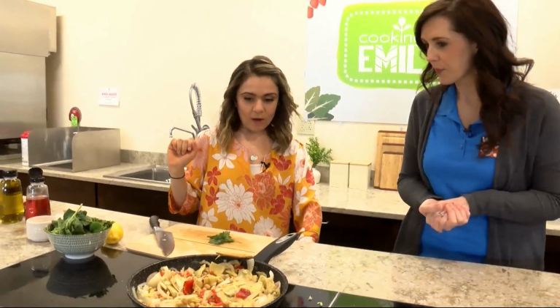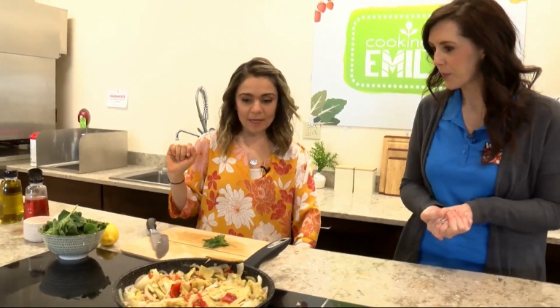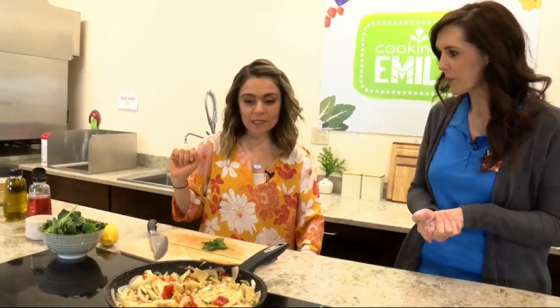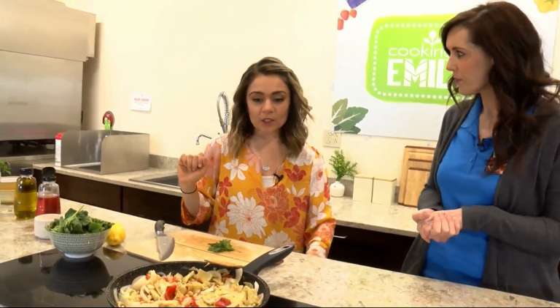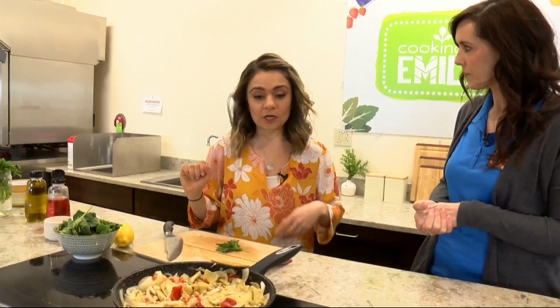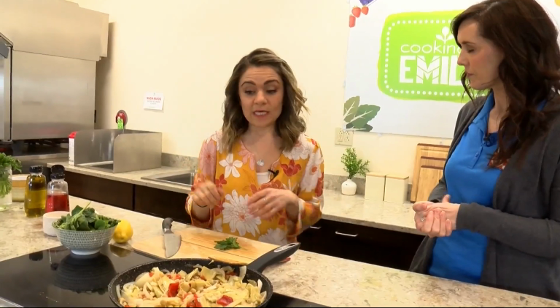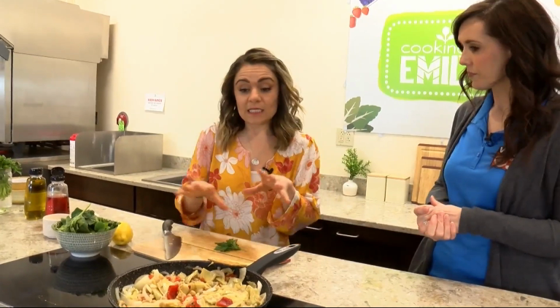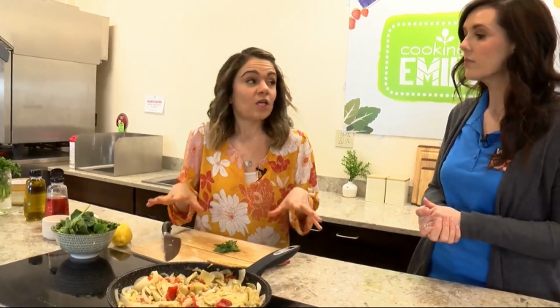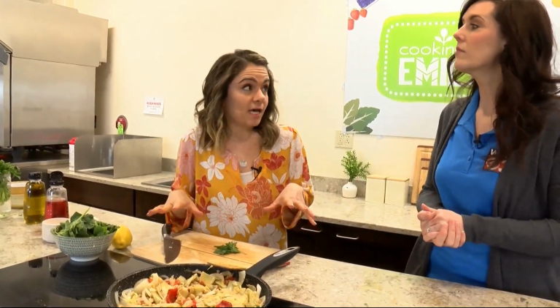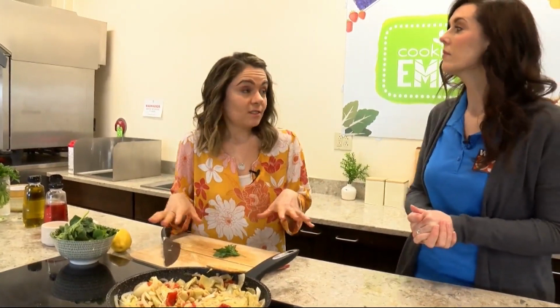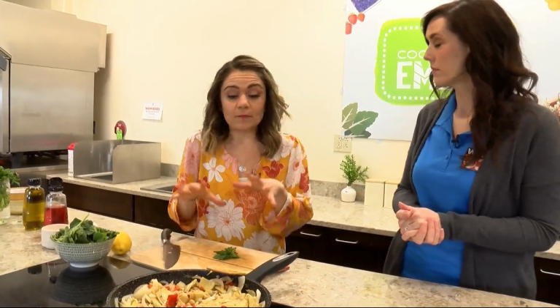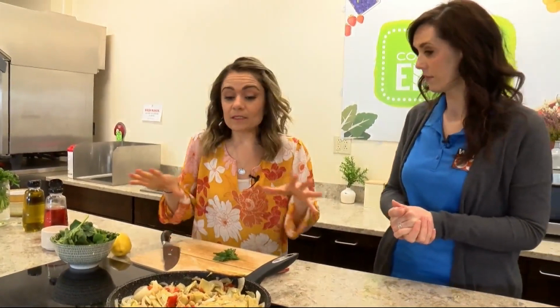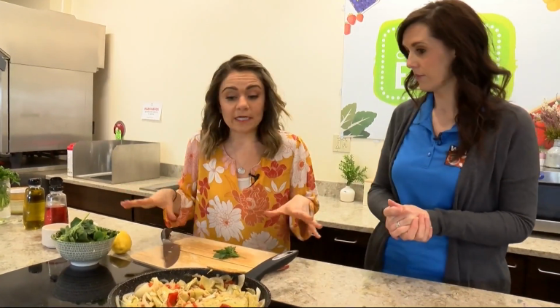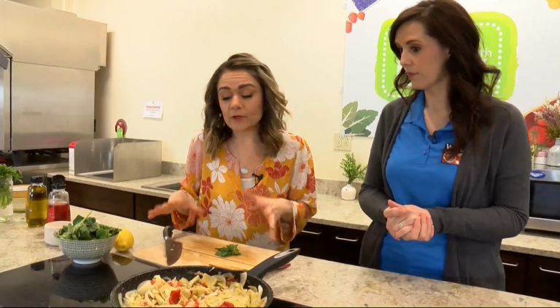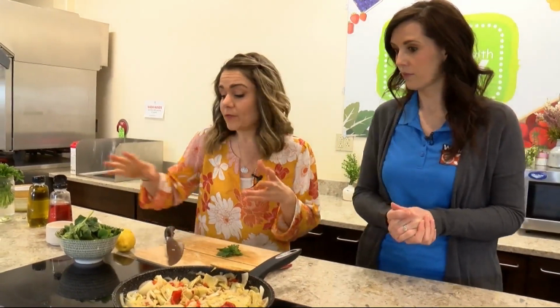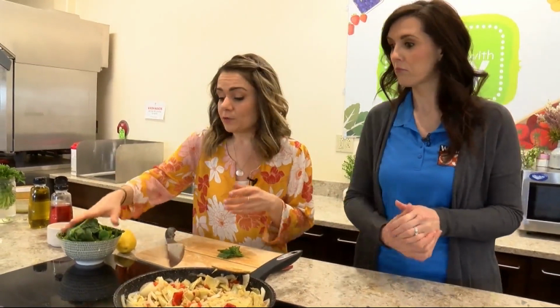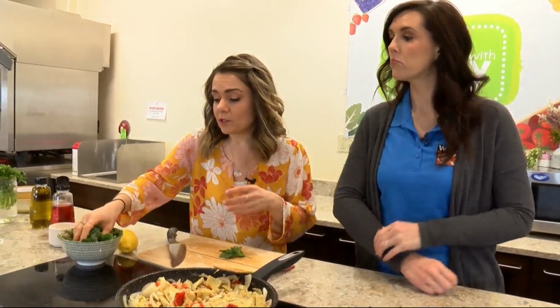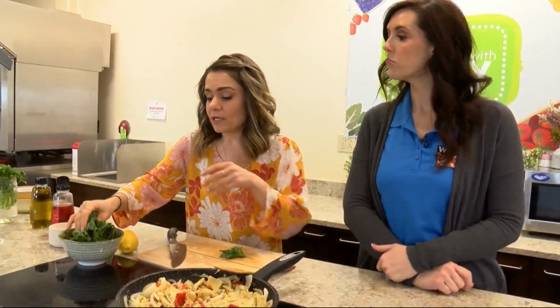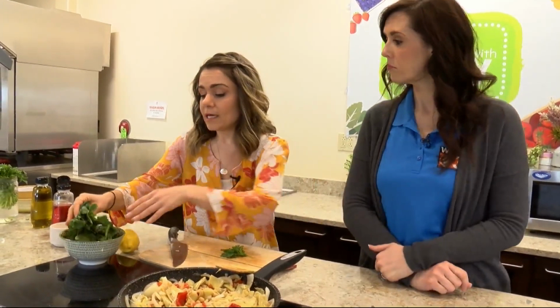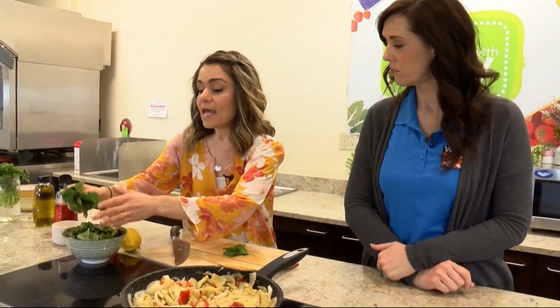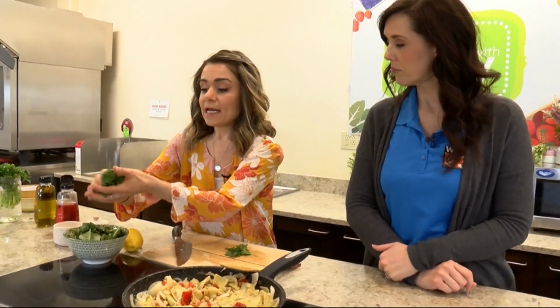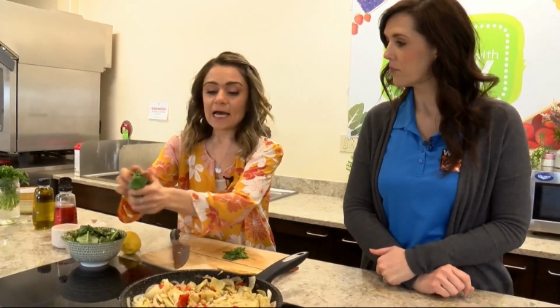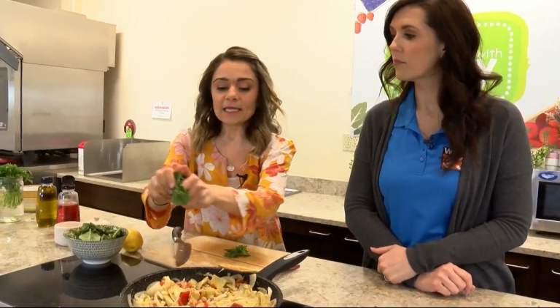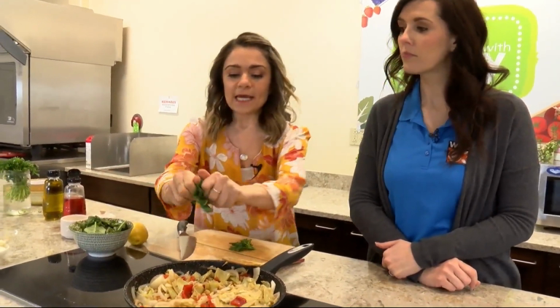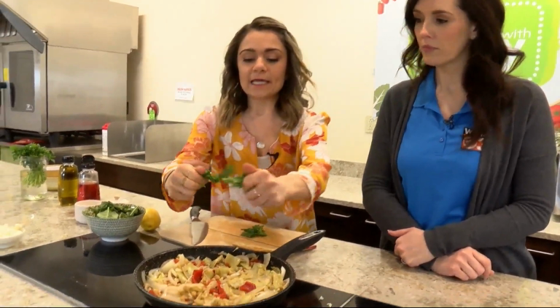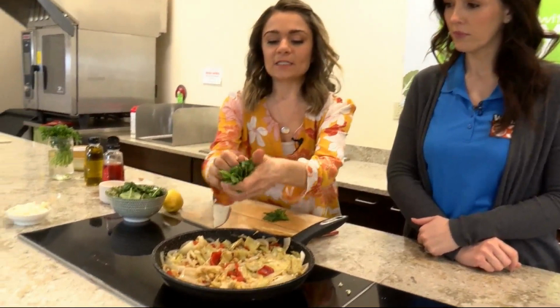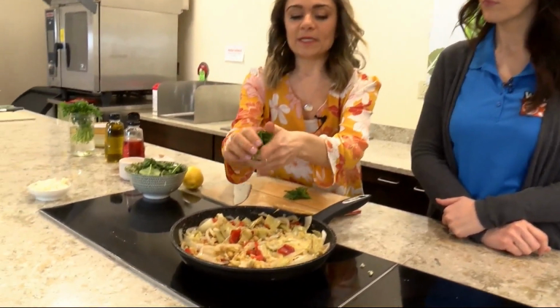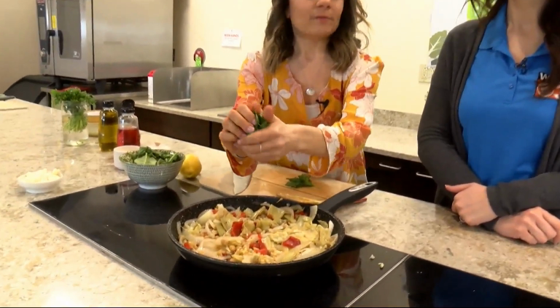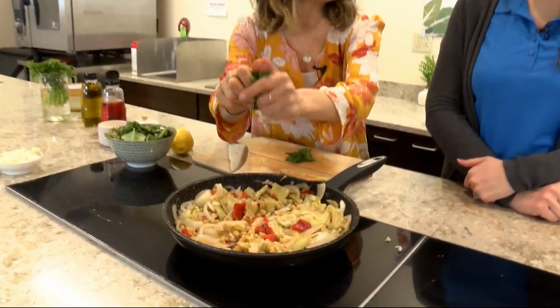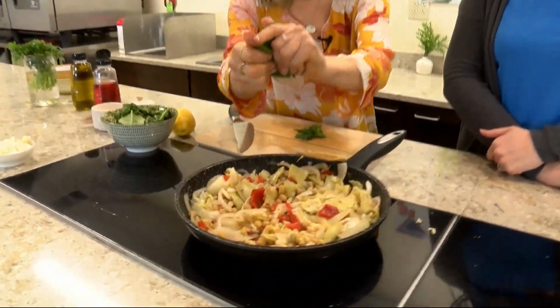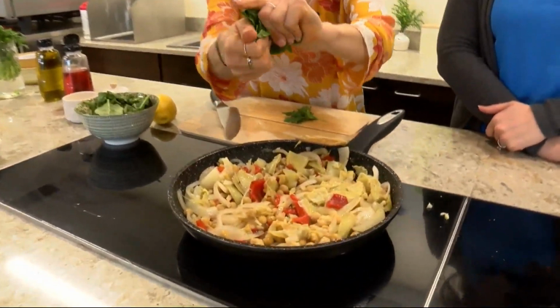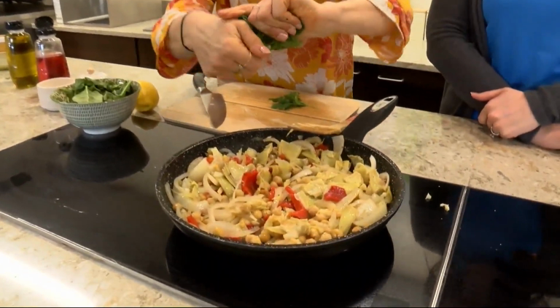I'm going to turn off the heat — this is all done. The beans are heated through; they don't need cooking. And I like to add the spinach, so I'm just tearing it with my hands.